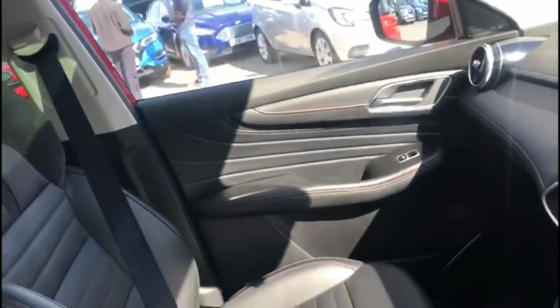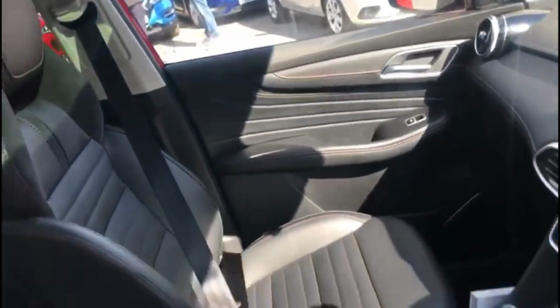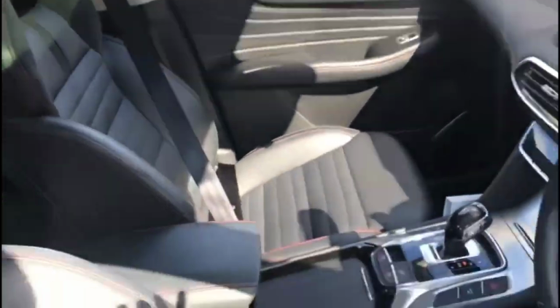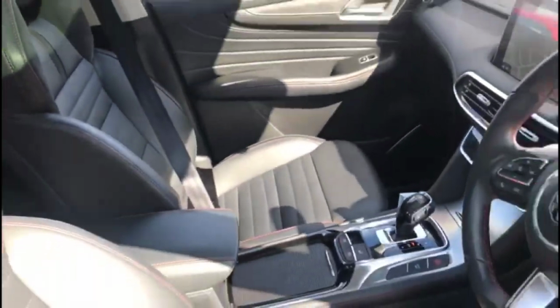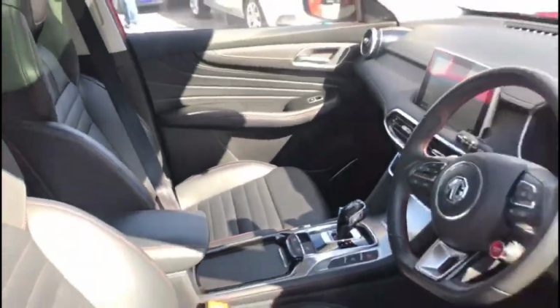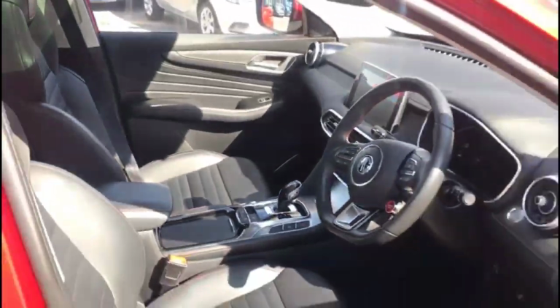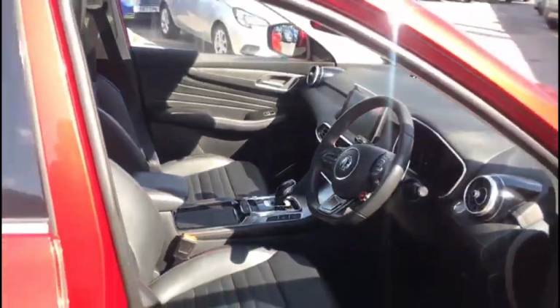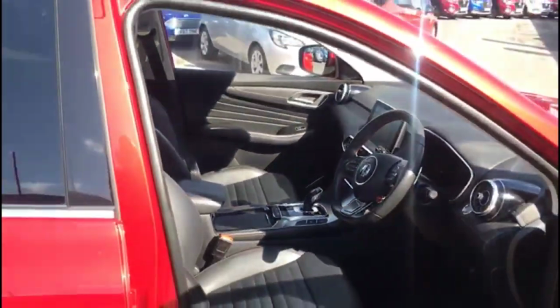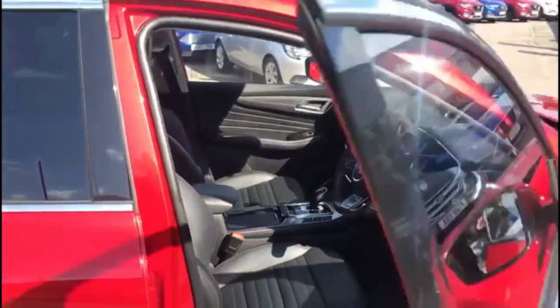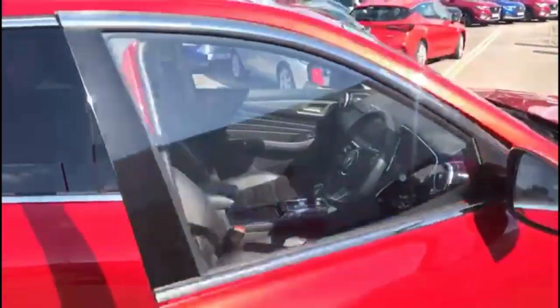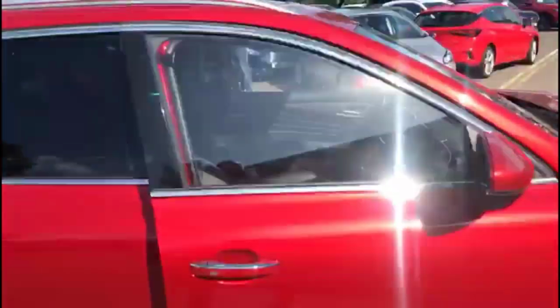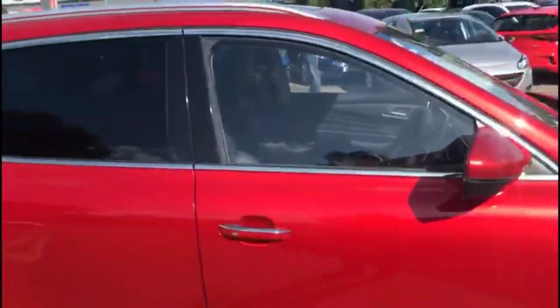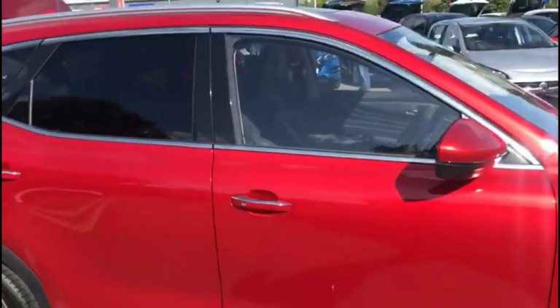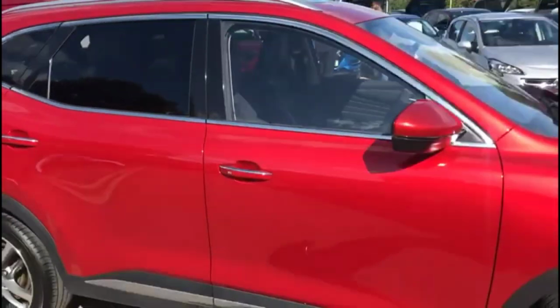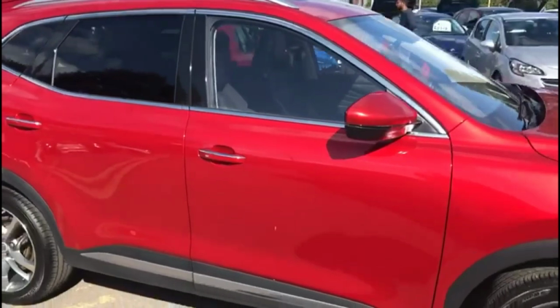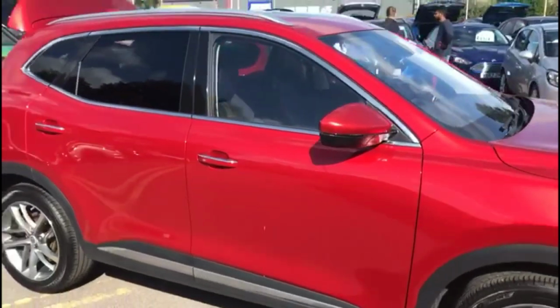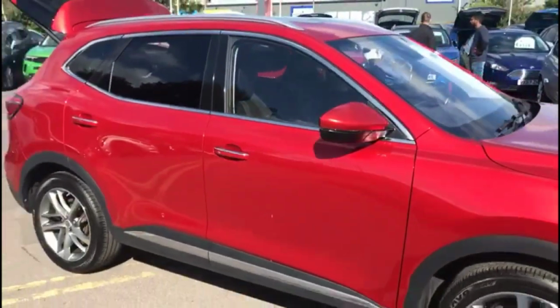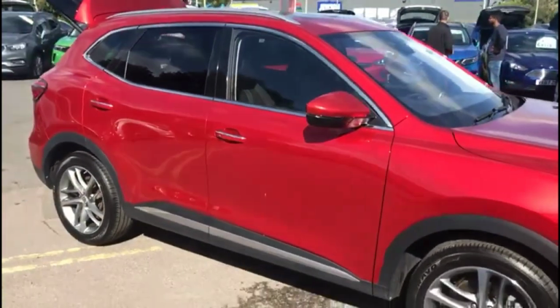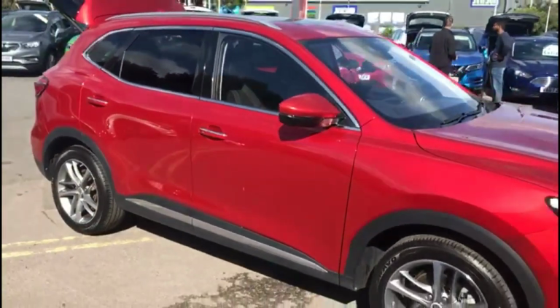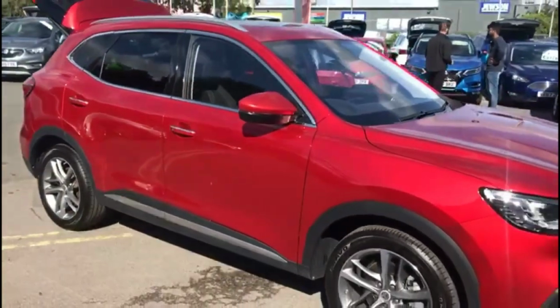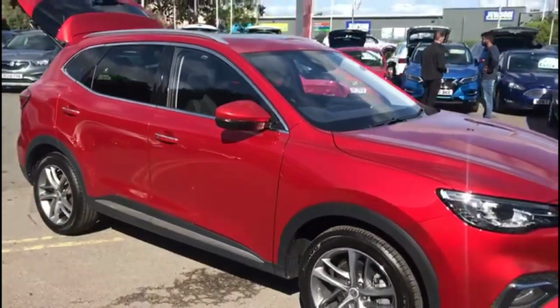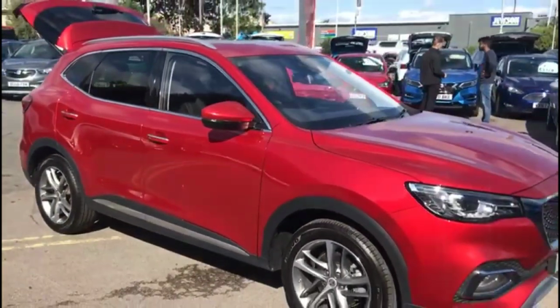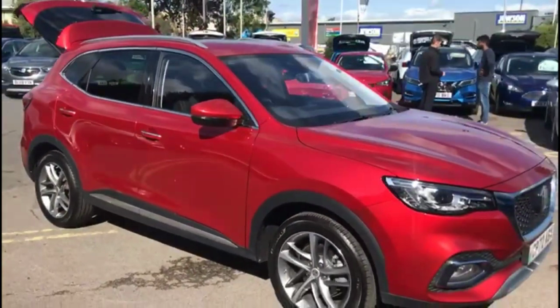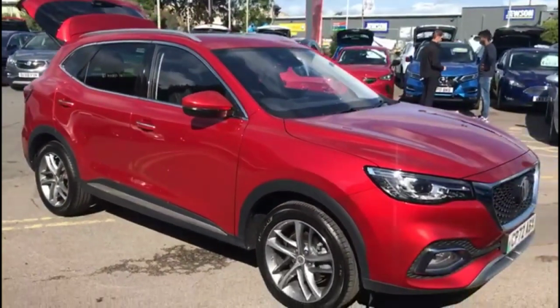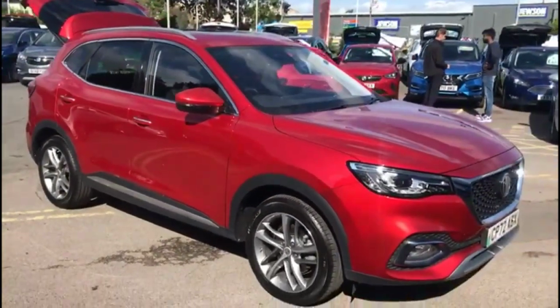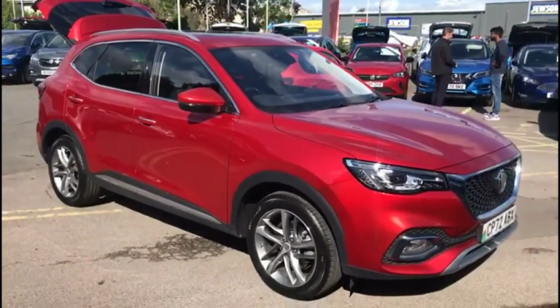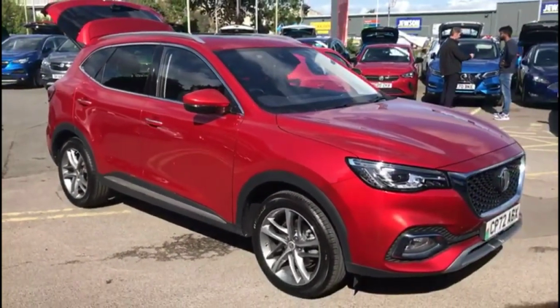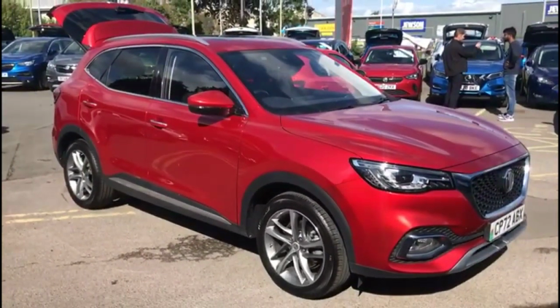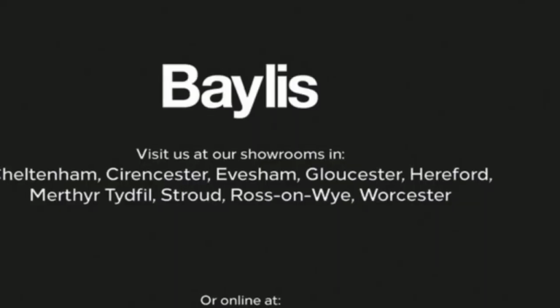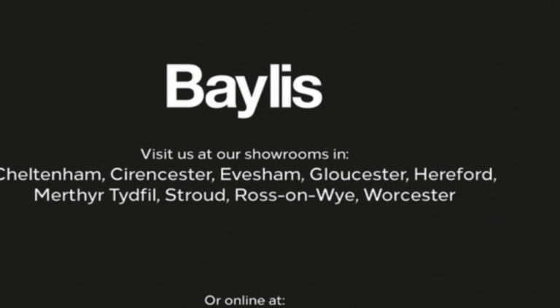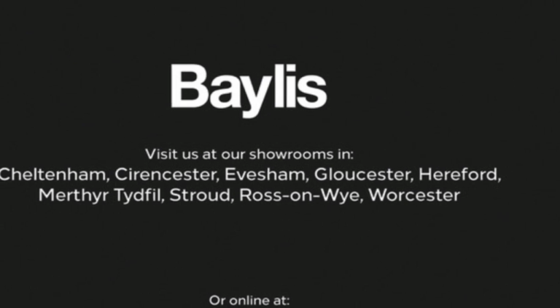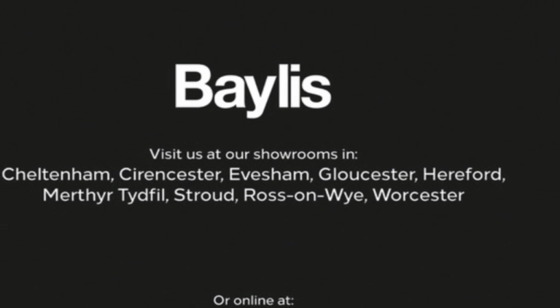Finance options are available as well as Bayless service plans. If you're interested in this vehicle, please give us a call at Bayless Vauxhall. Thank you so much for watching.